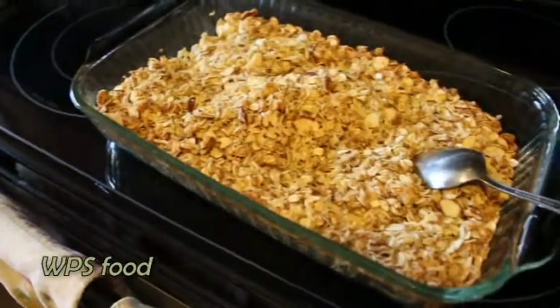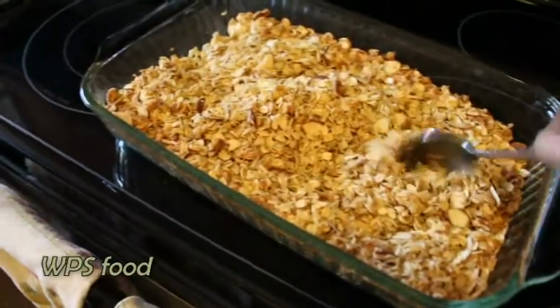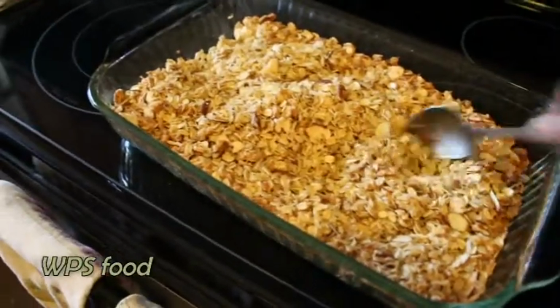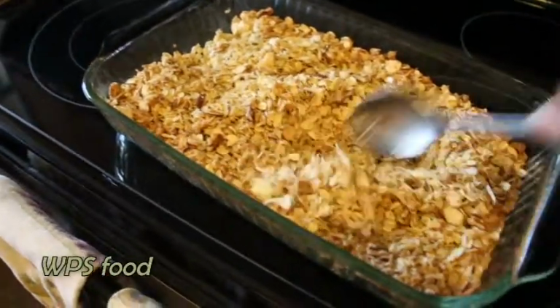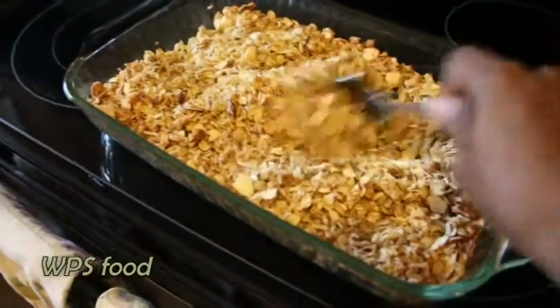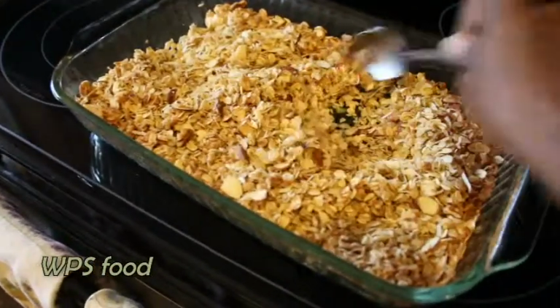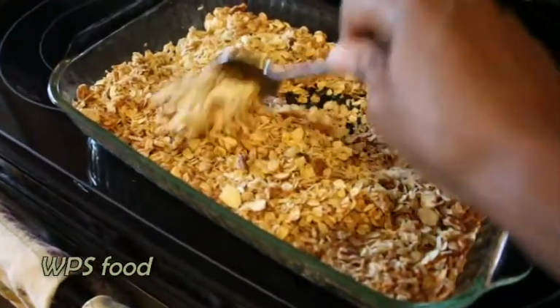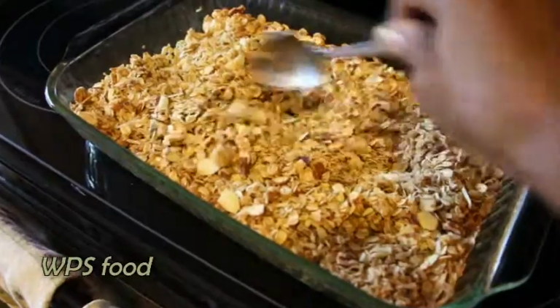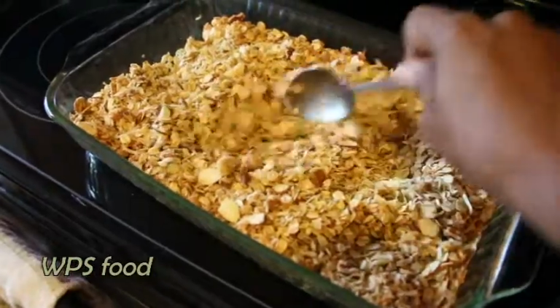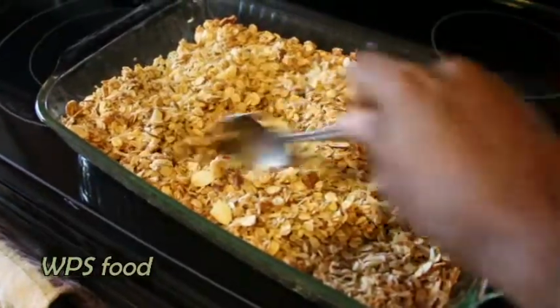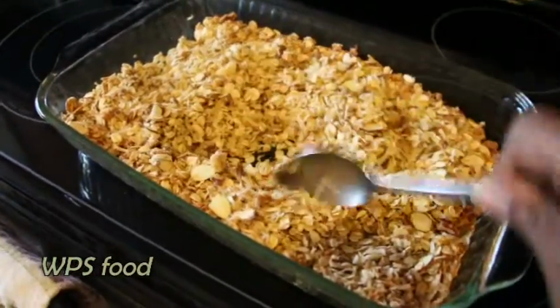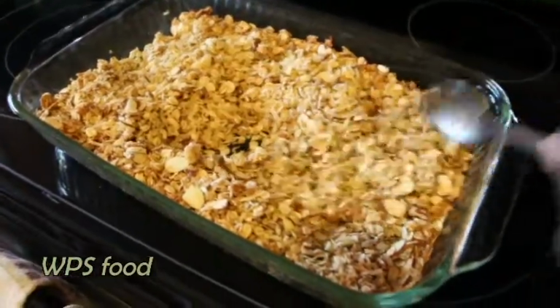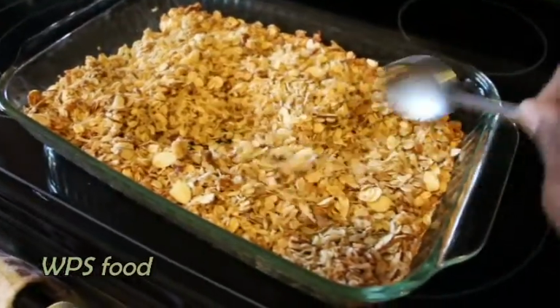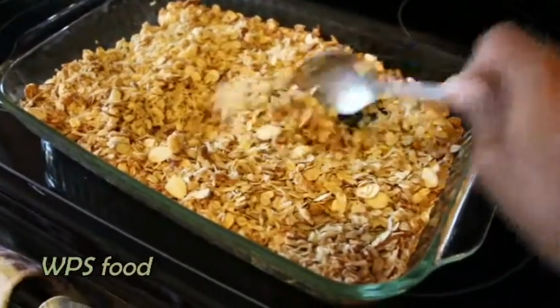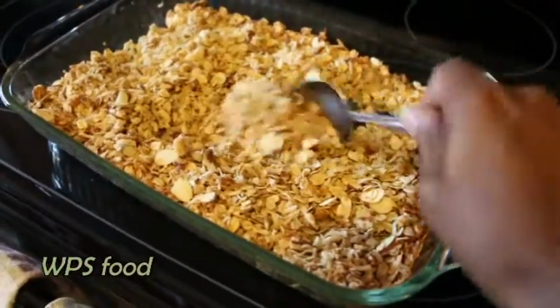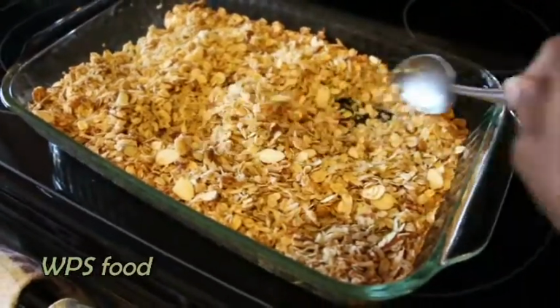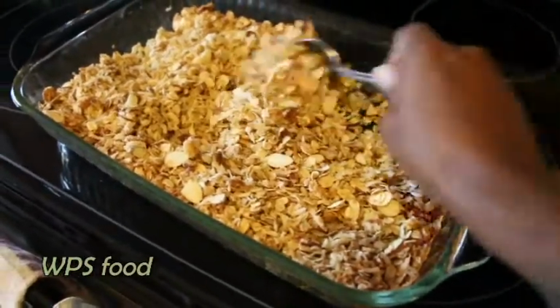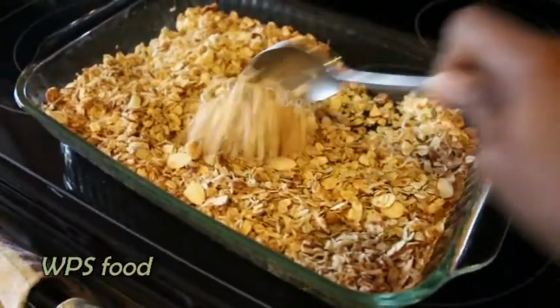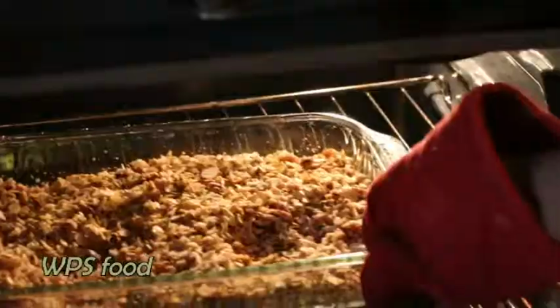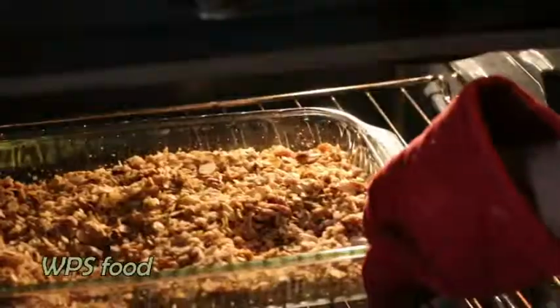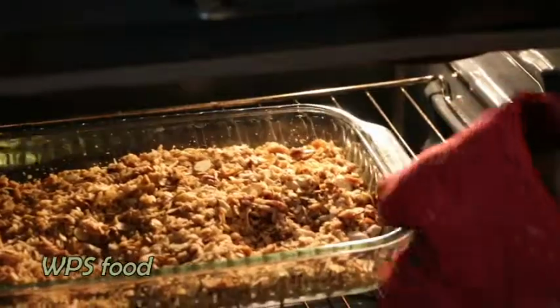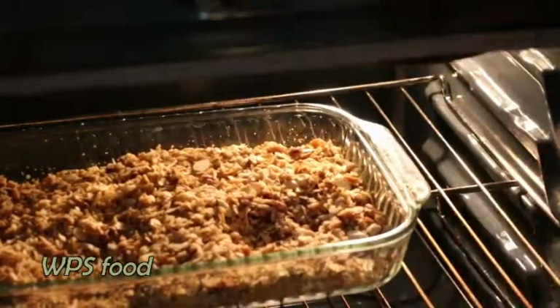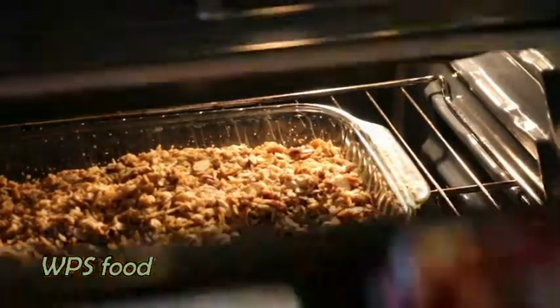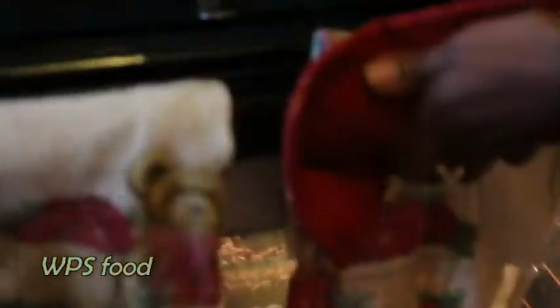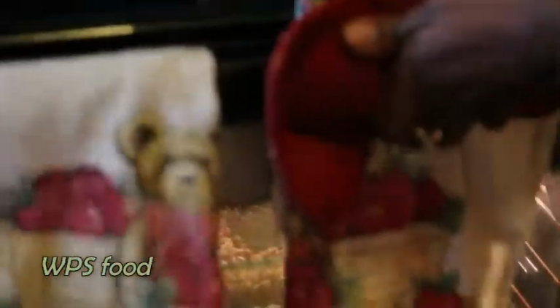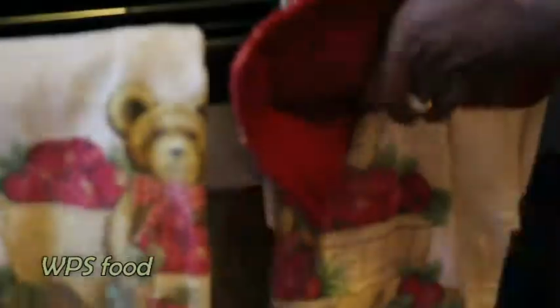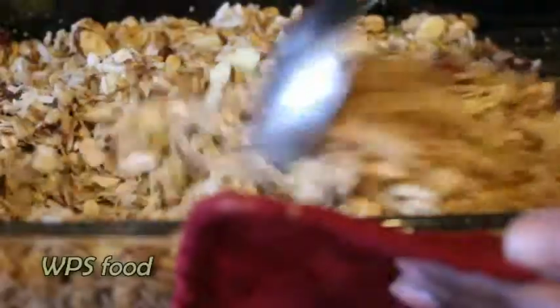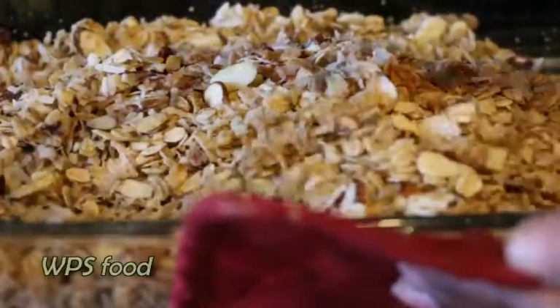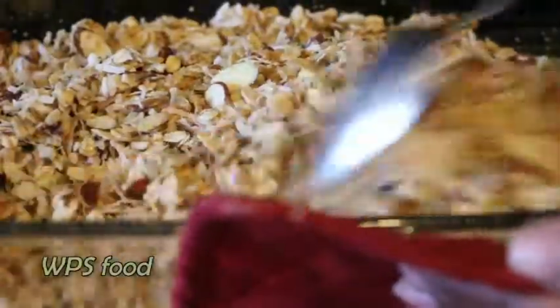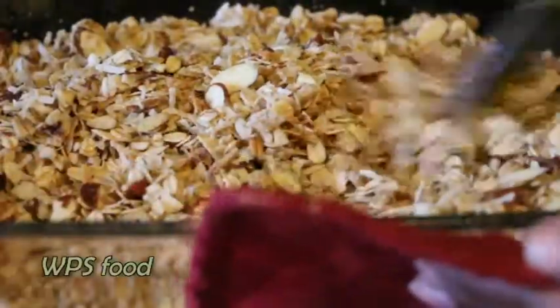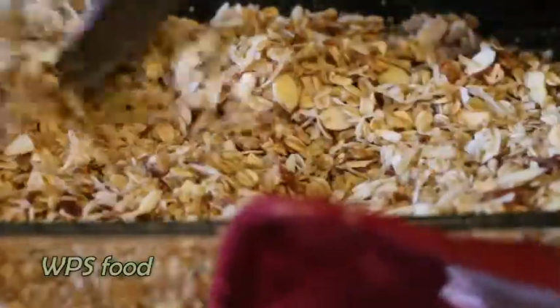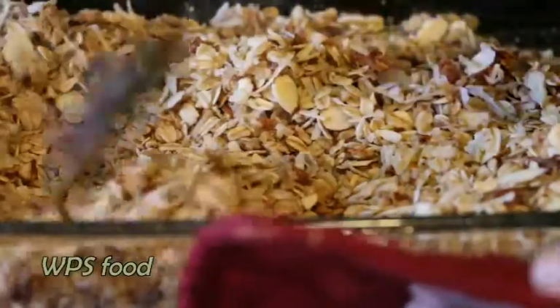about 12 to 12 and a half minutes, take your pan out, turn it, mix up your ingredients, and then put it back into the oven to bake for another 12 minutes.